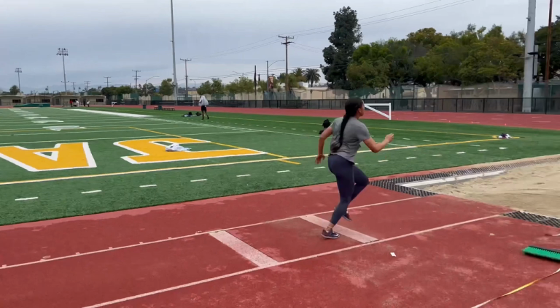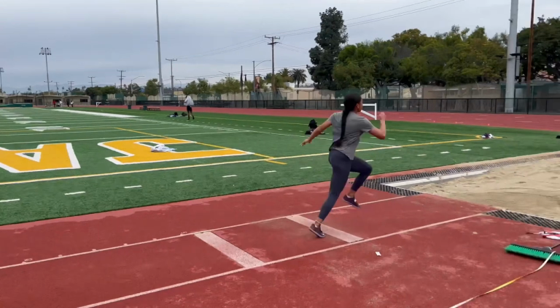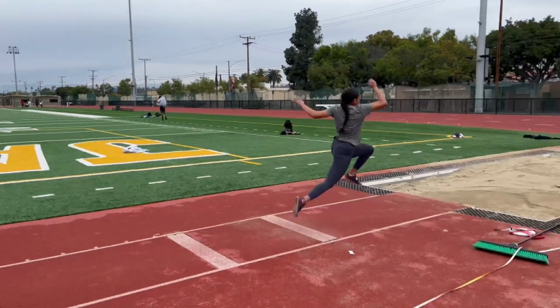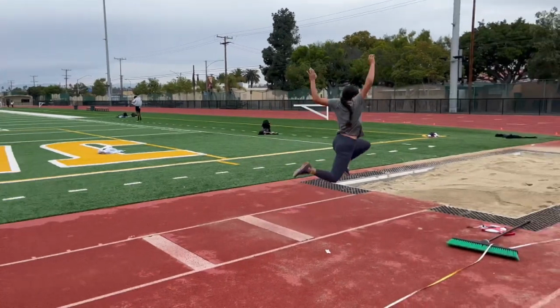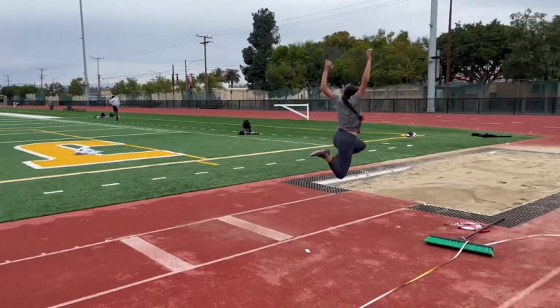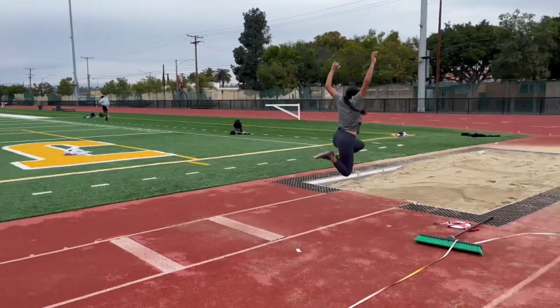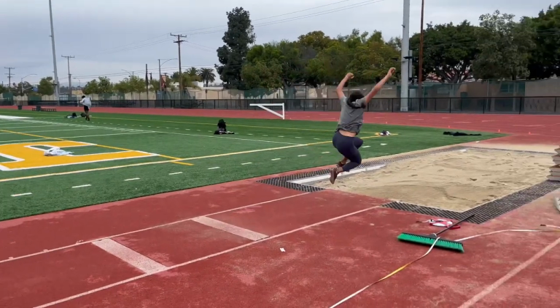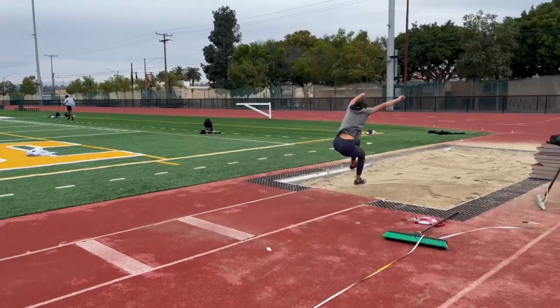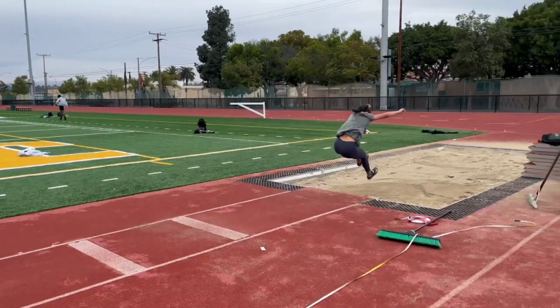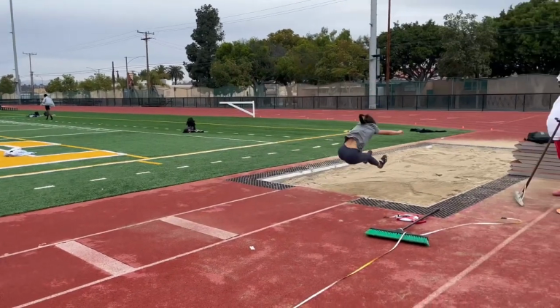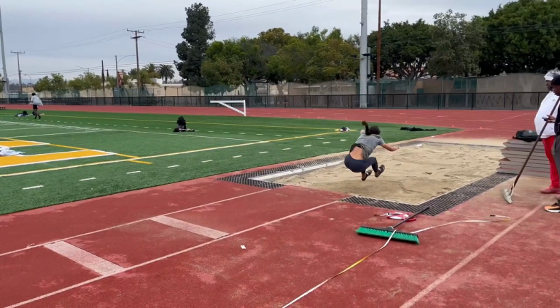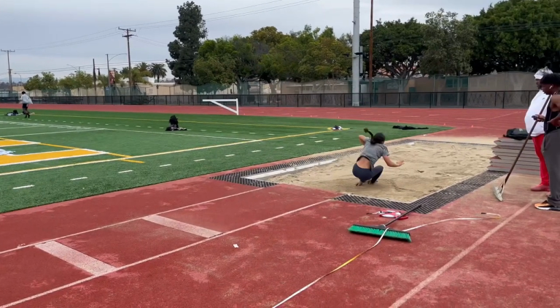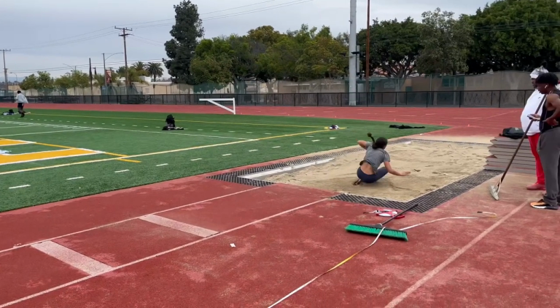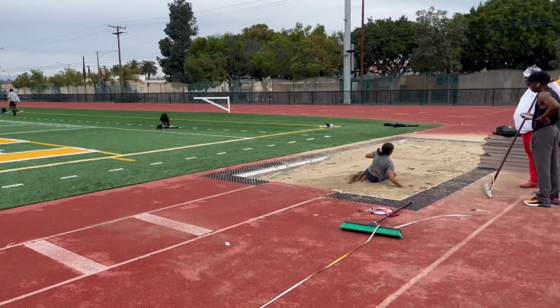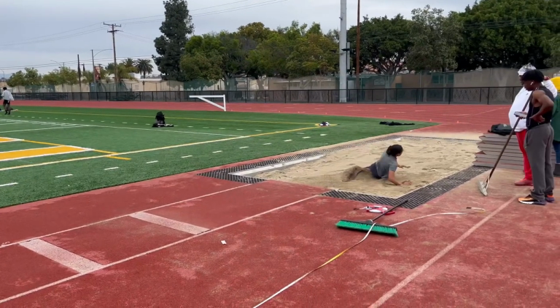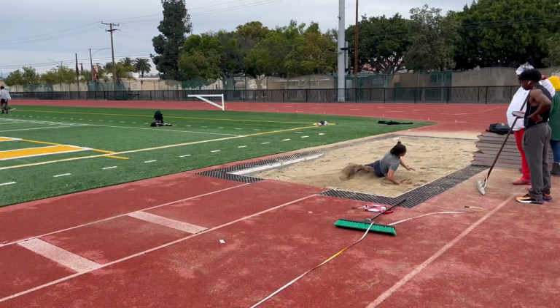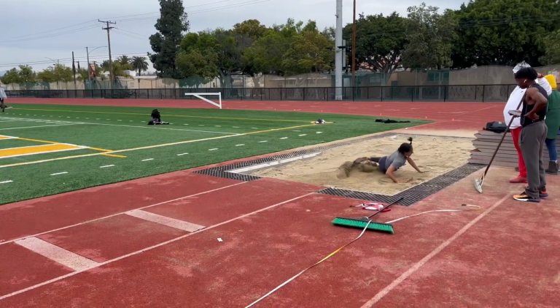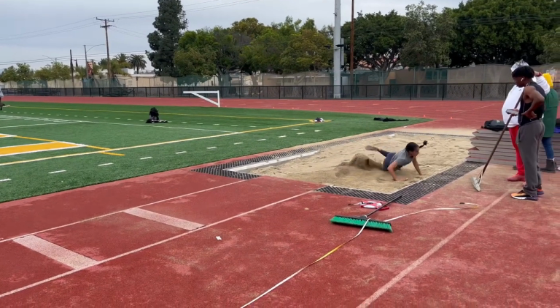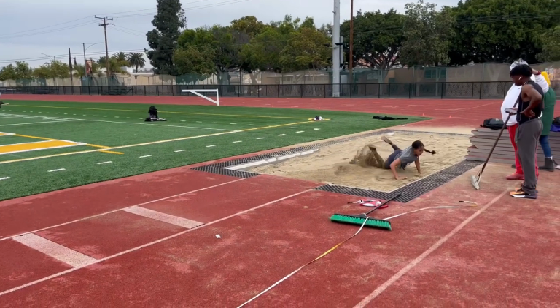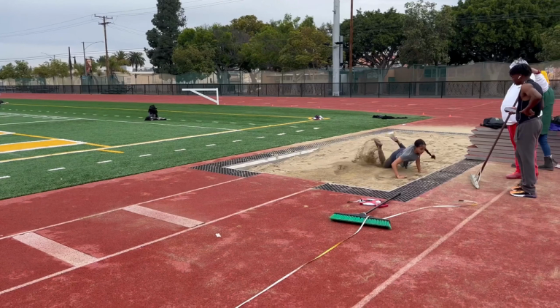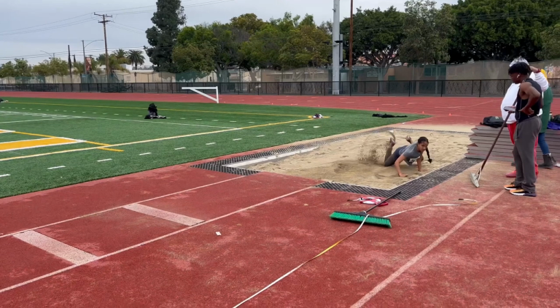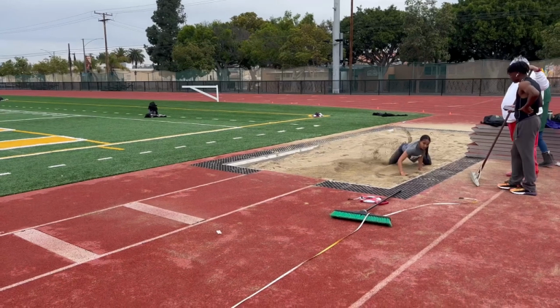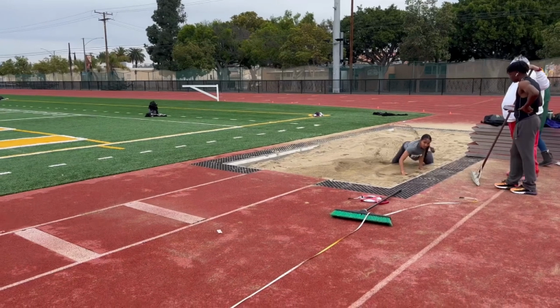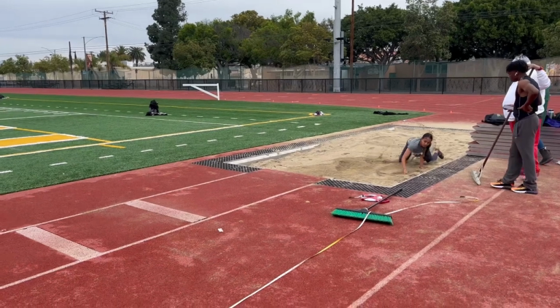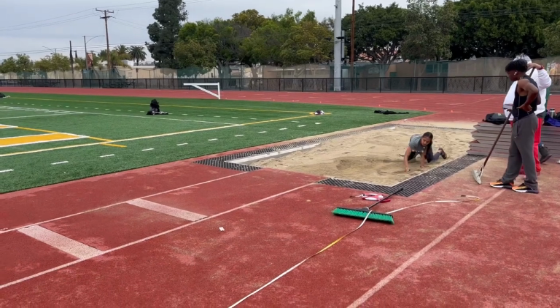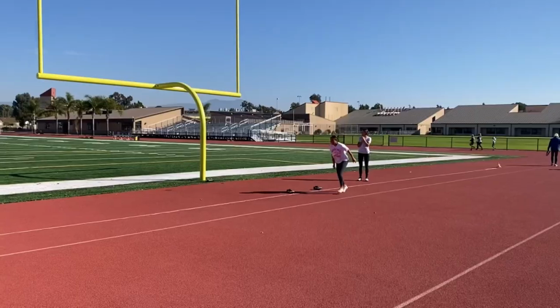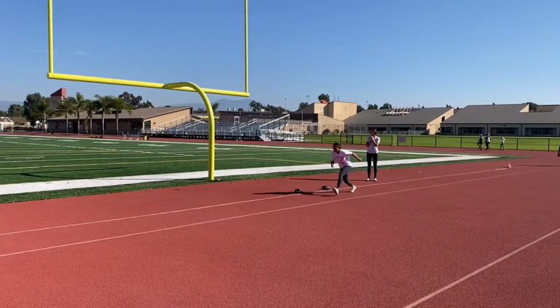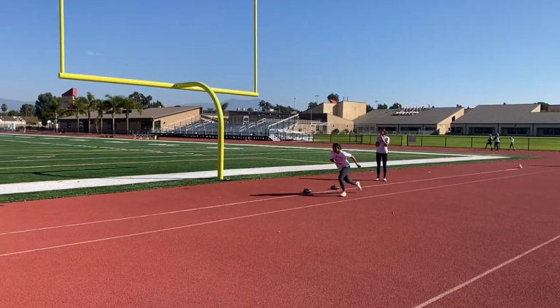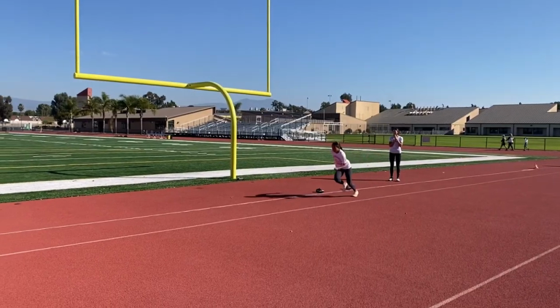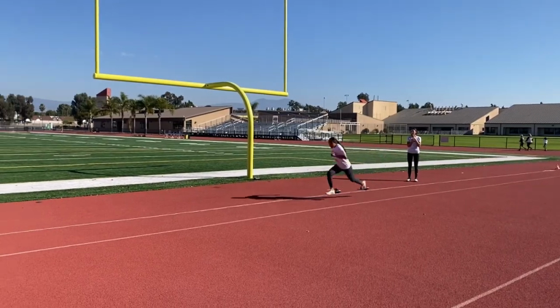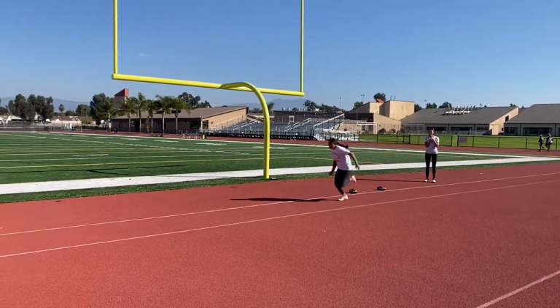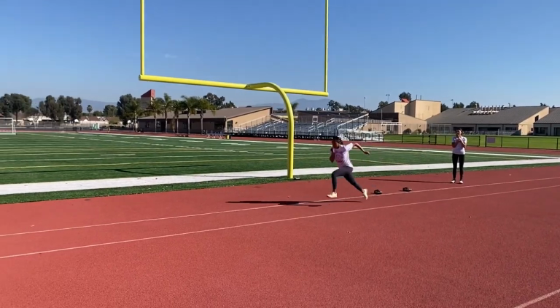So the first thing we started with was finding the best technique to correct her posture and give her the best opportunity. We went with the double arm over the top.